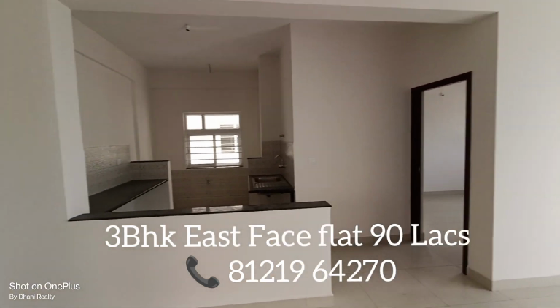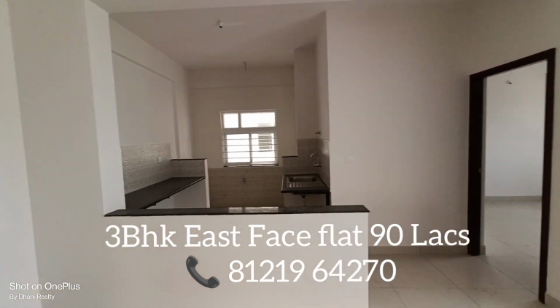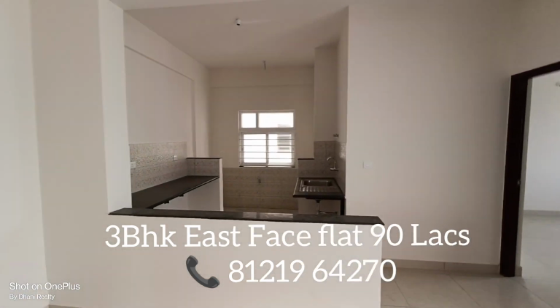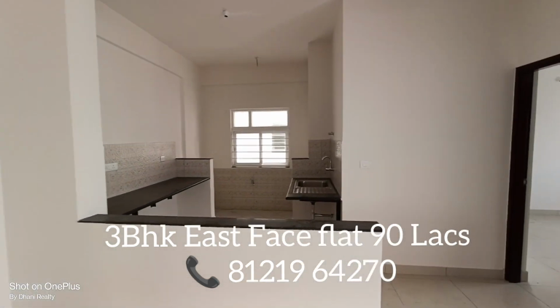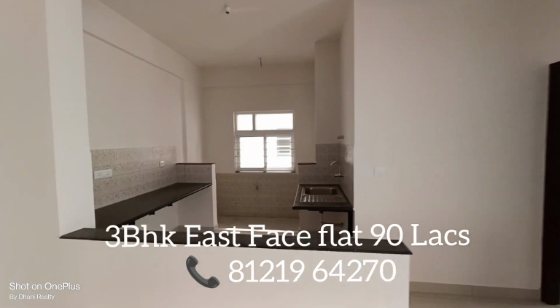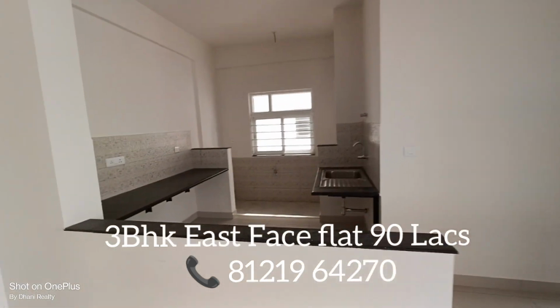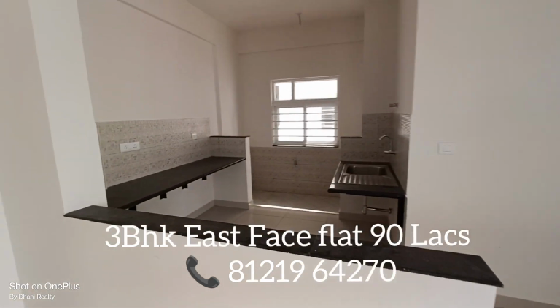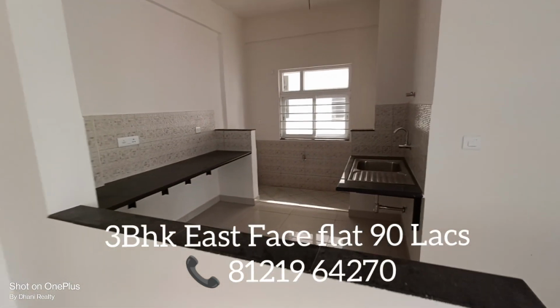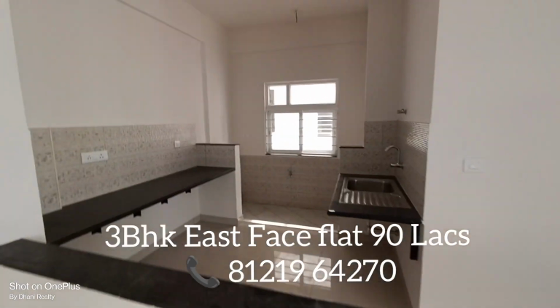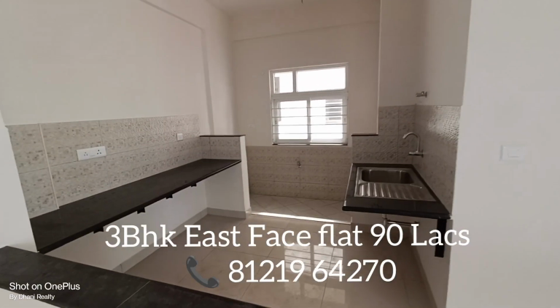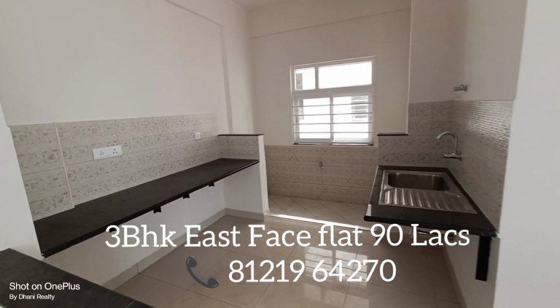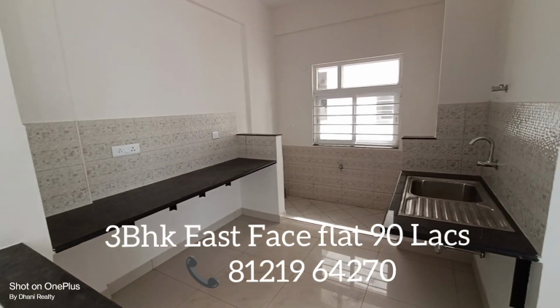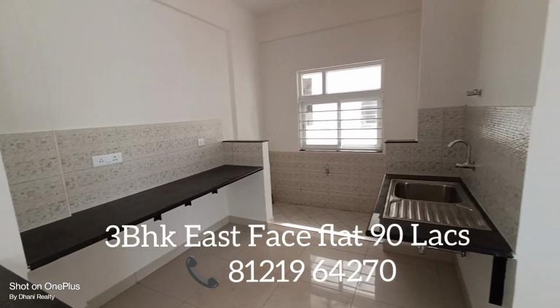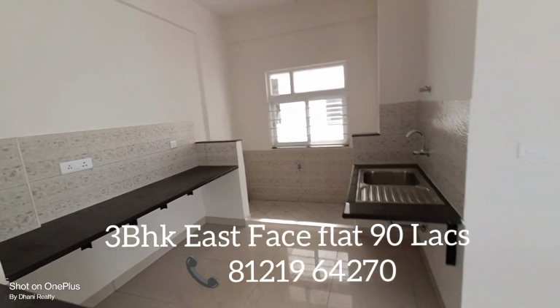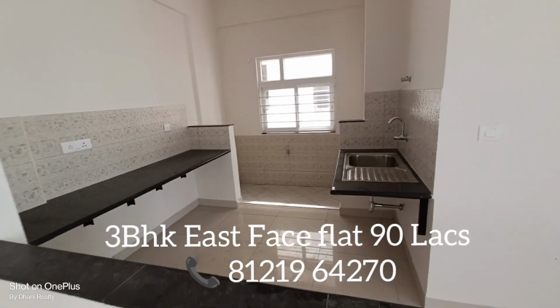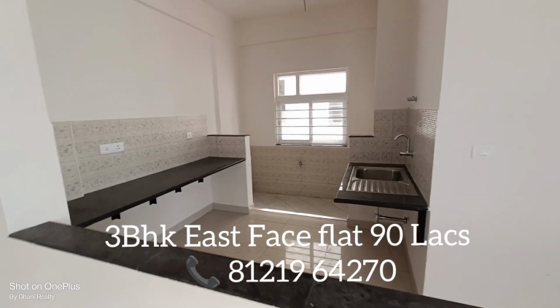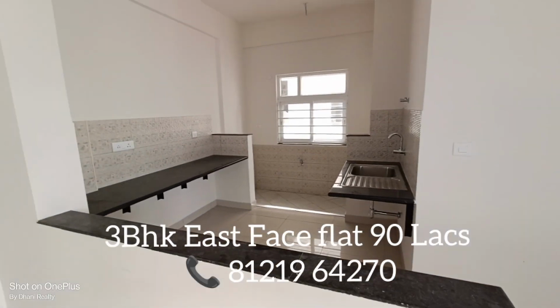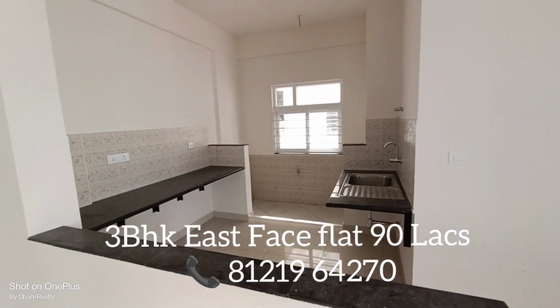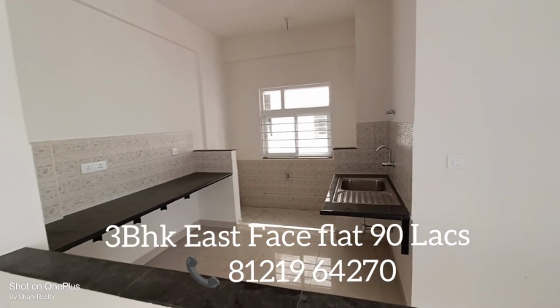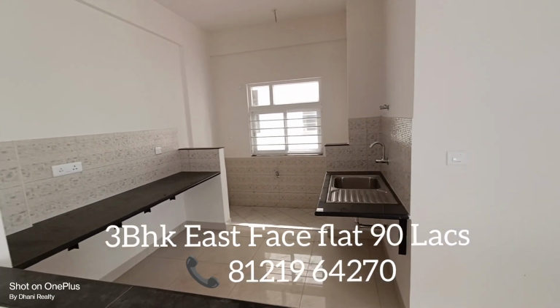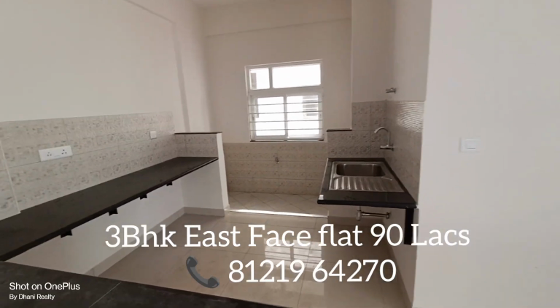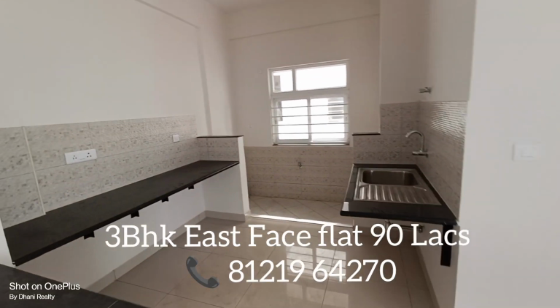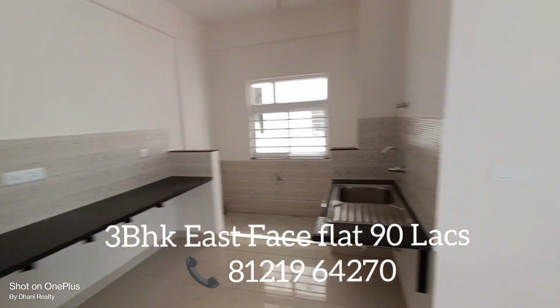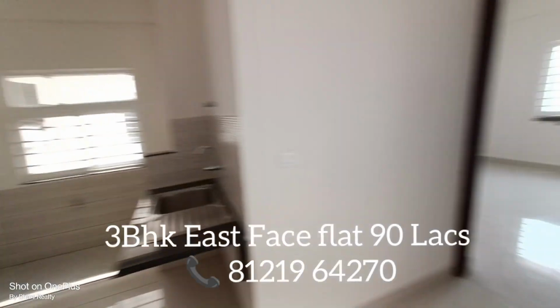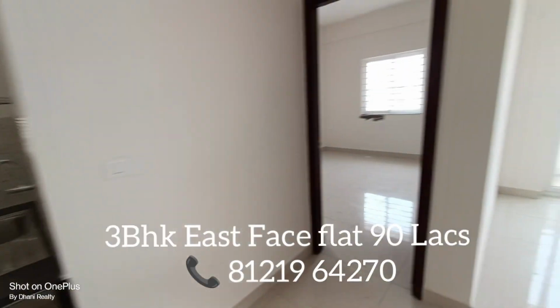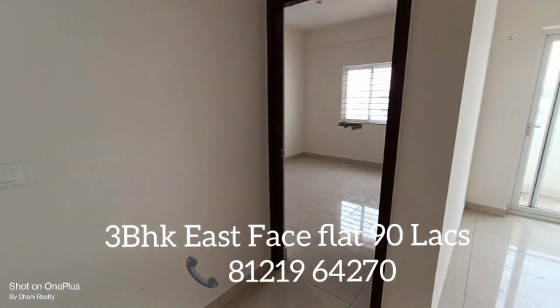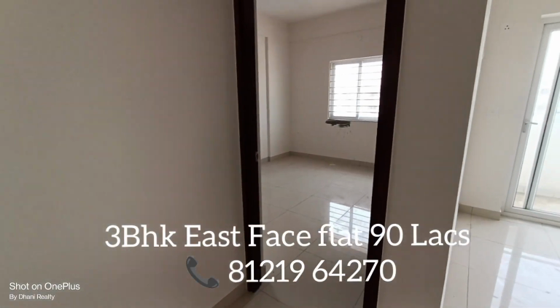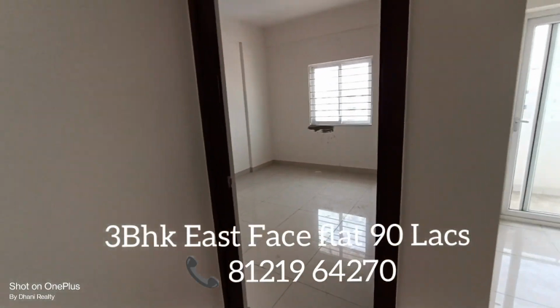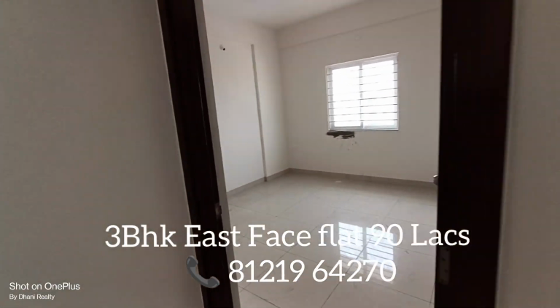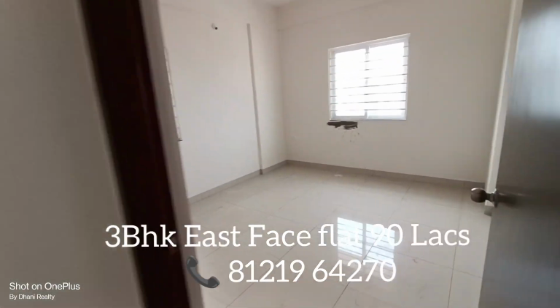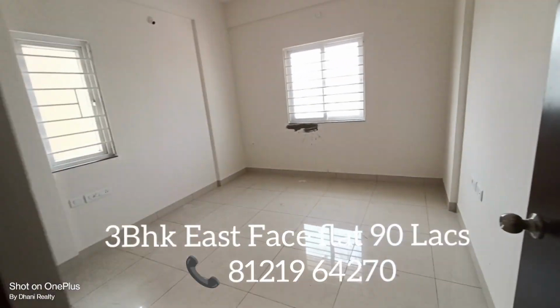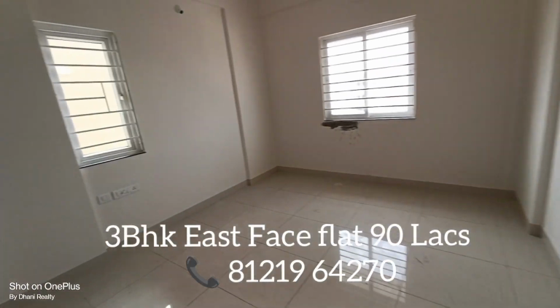This construction is from Tata. This flat is 1221 square feet on the 10th floor with a swimming pool and amenities view. Here is the kitchen and utility area. This is the master bedroom with an attached toilet on the left-hand side.